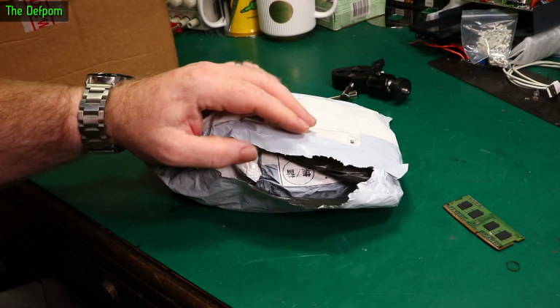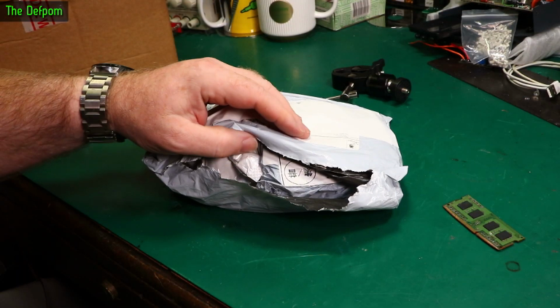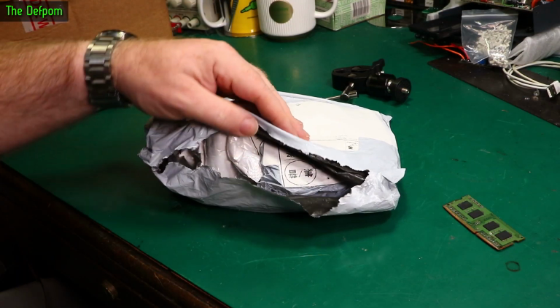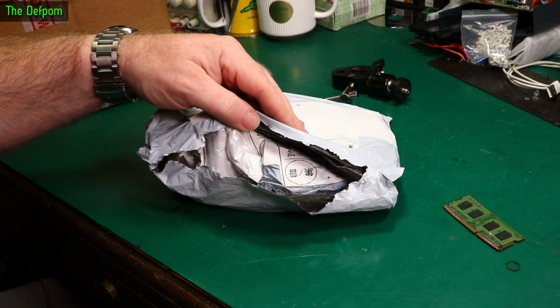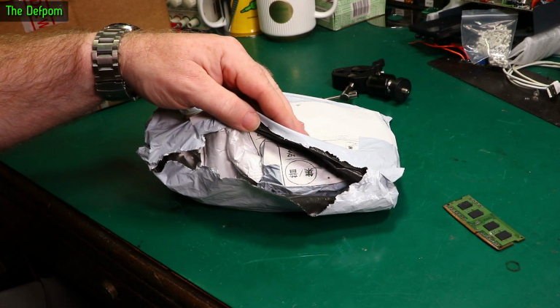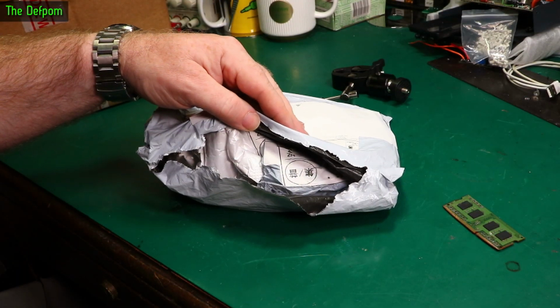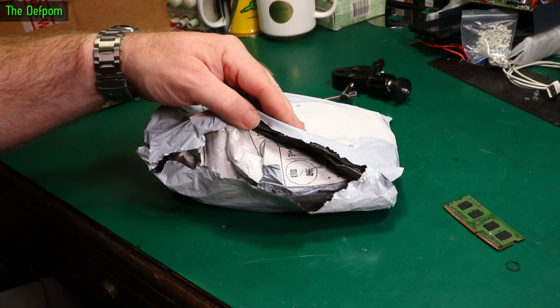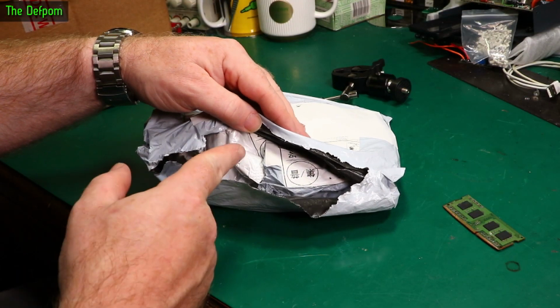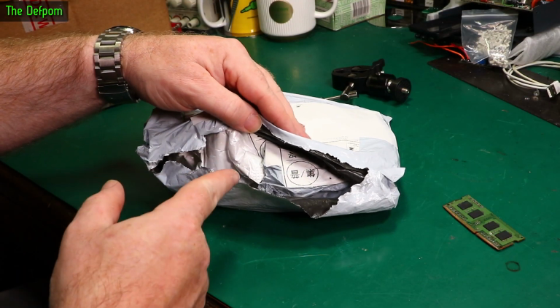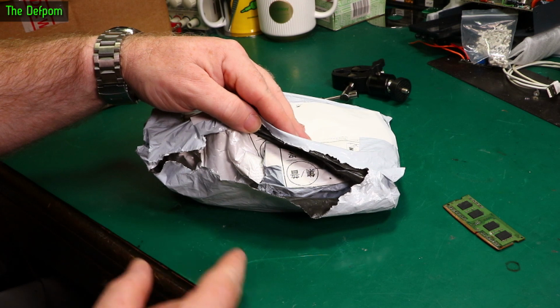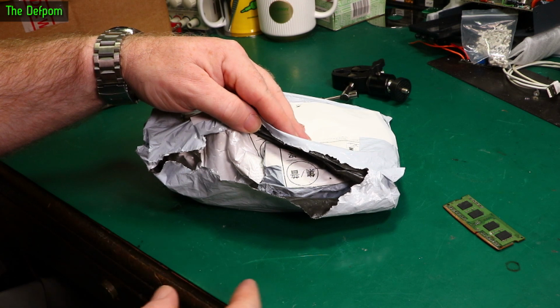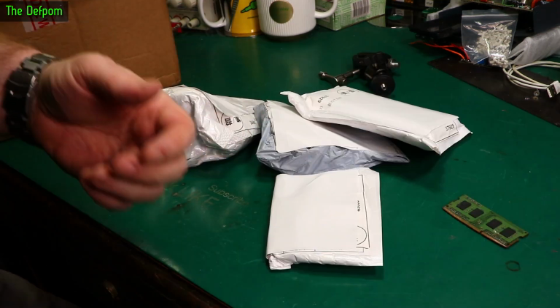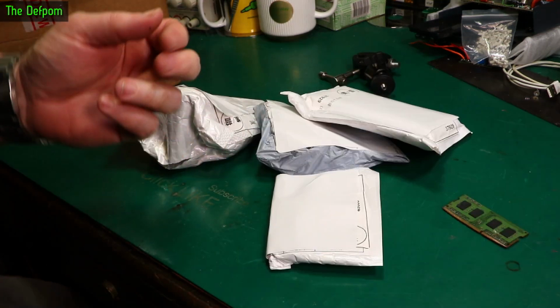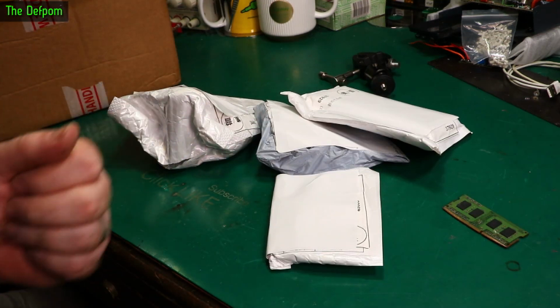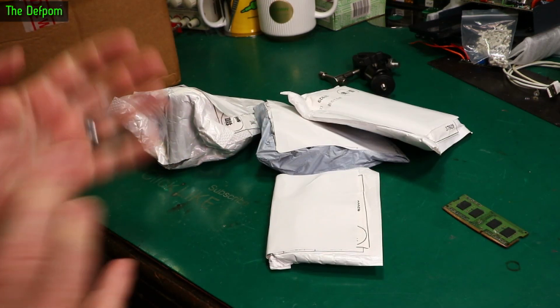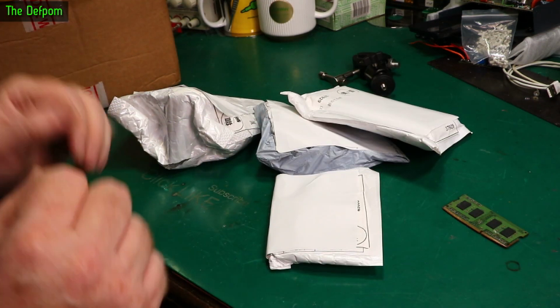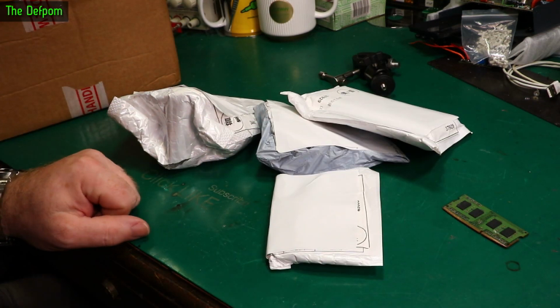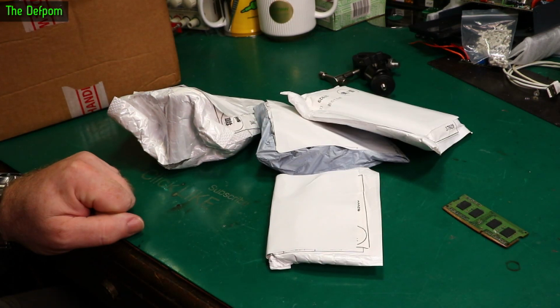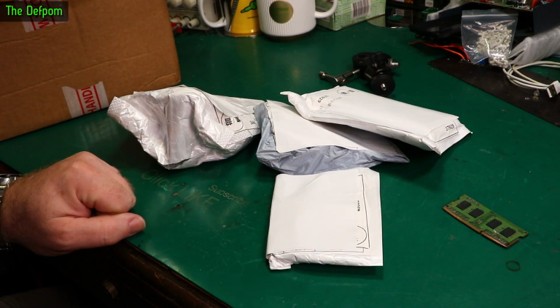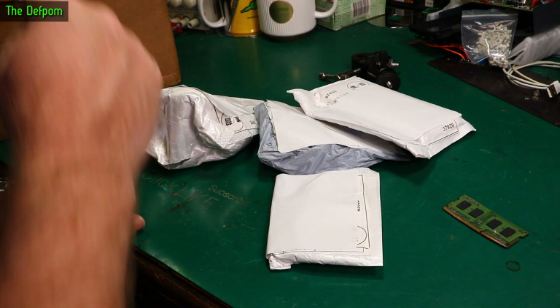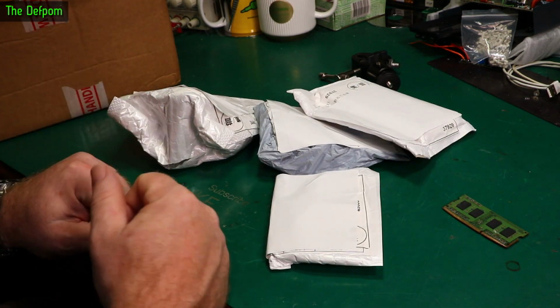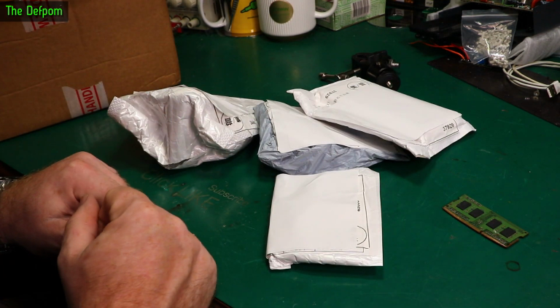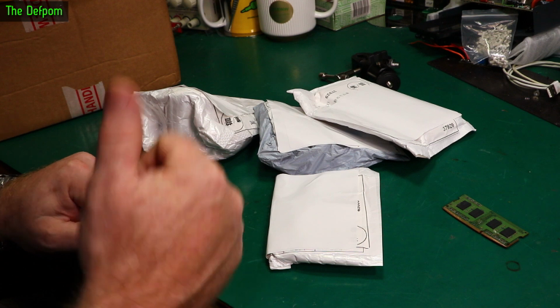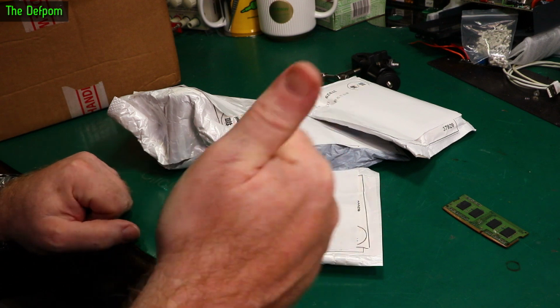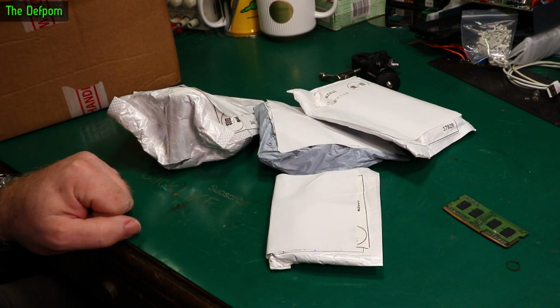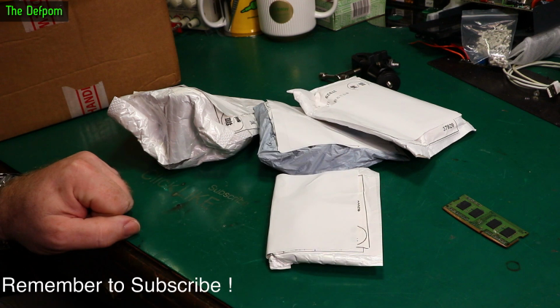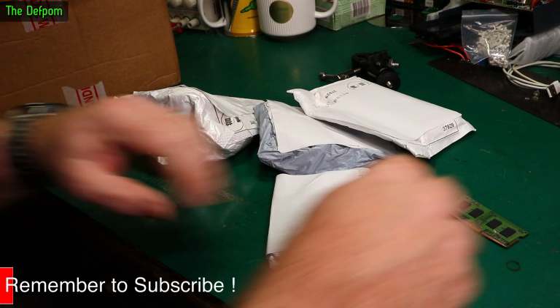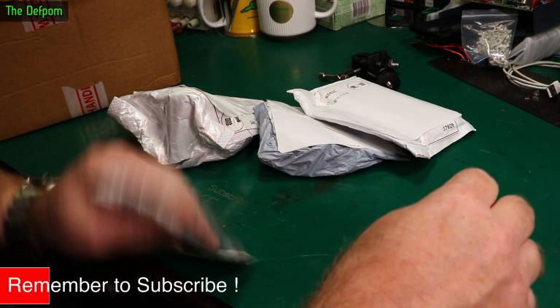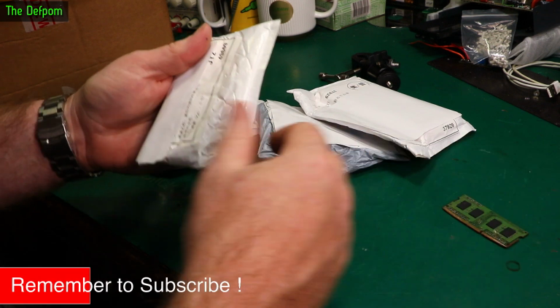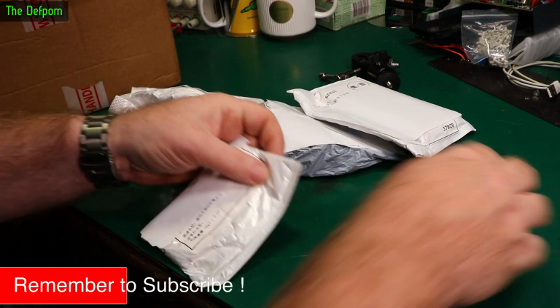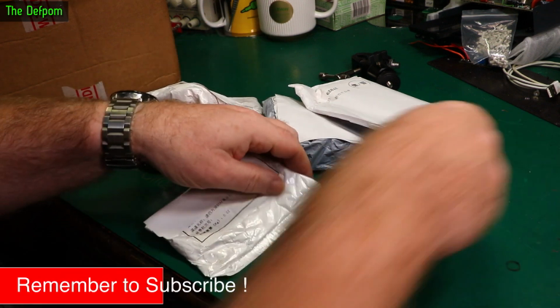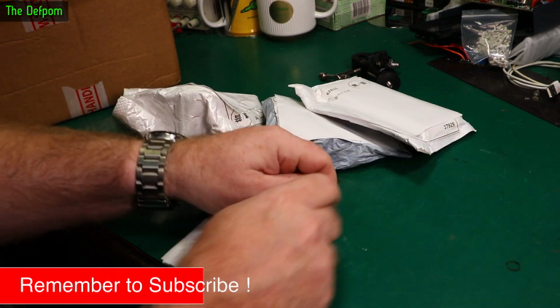This is a bag of packages. Just like that we've gone from having four packages to having seven packages — that's much better. What's in here?